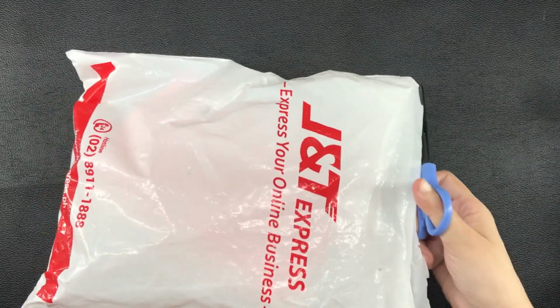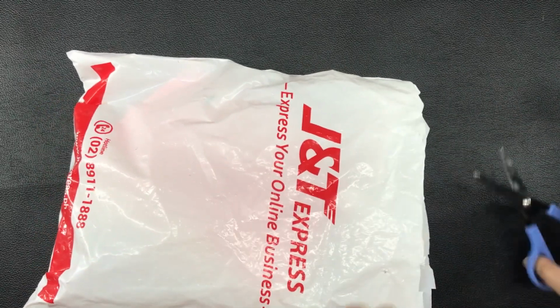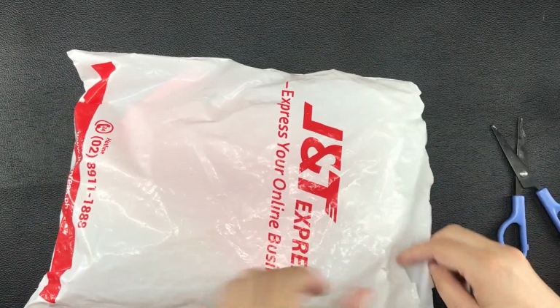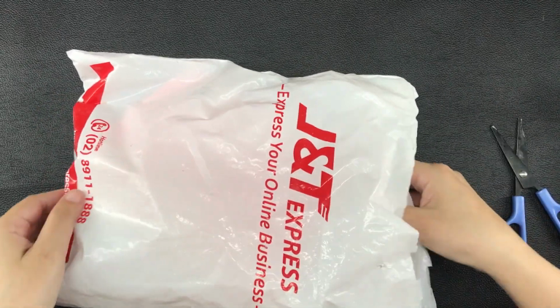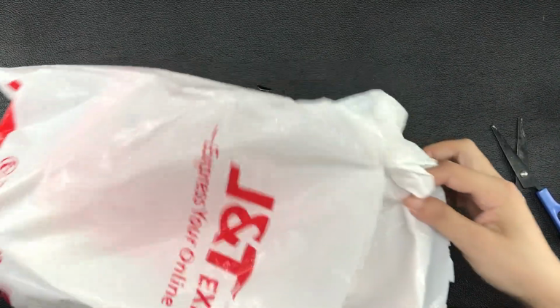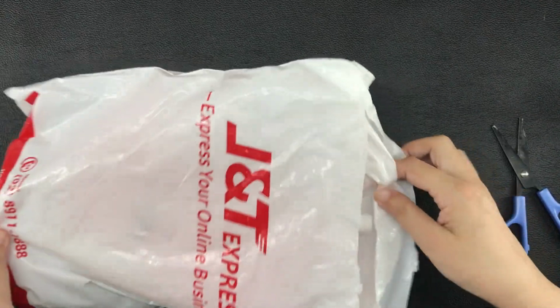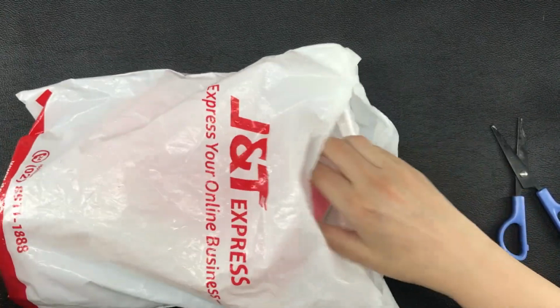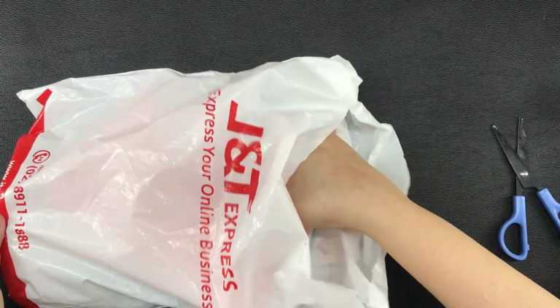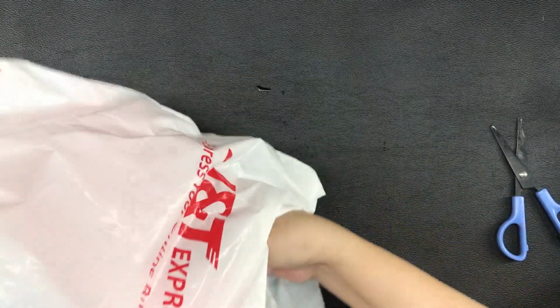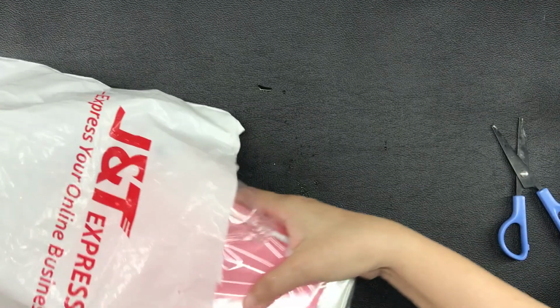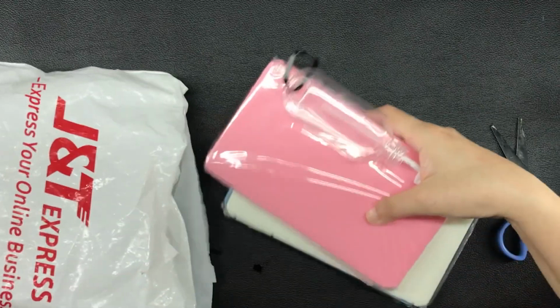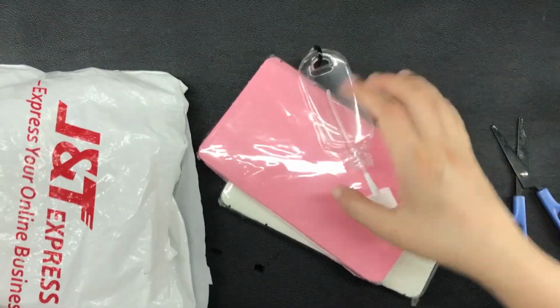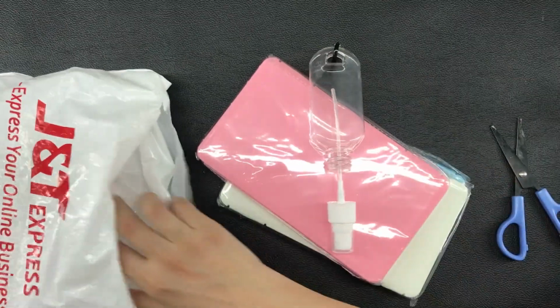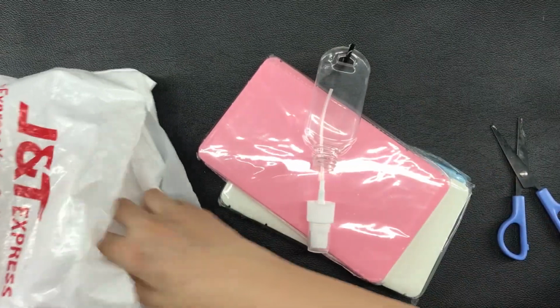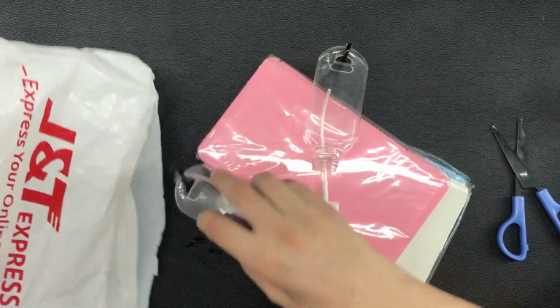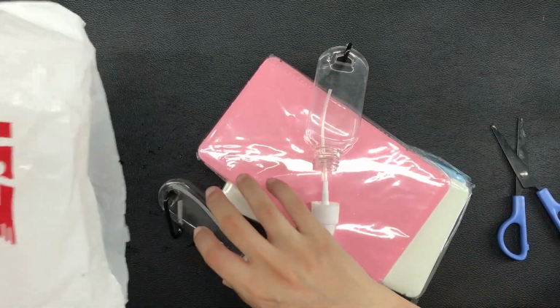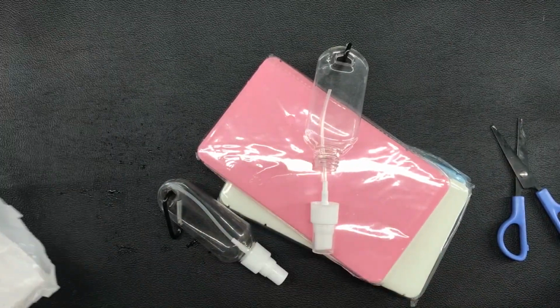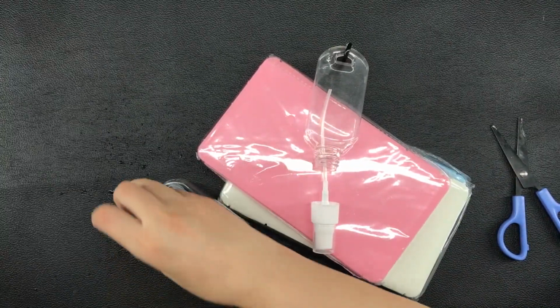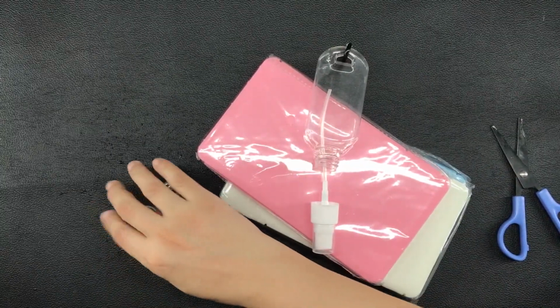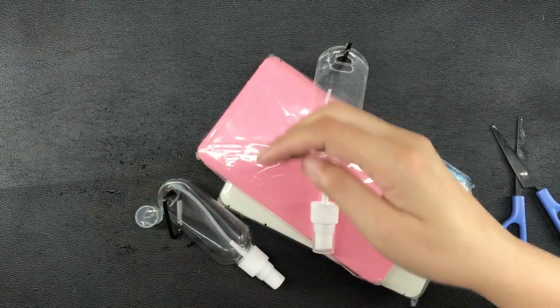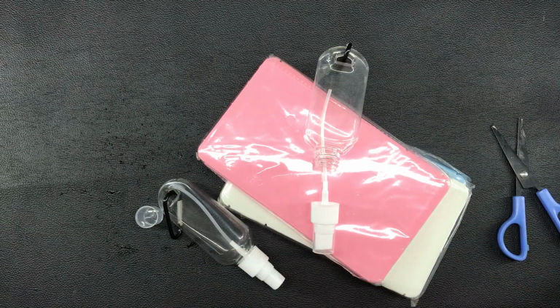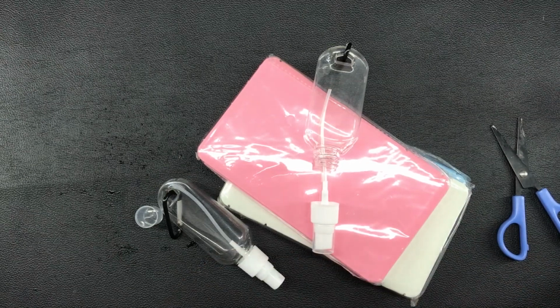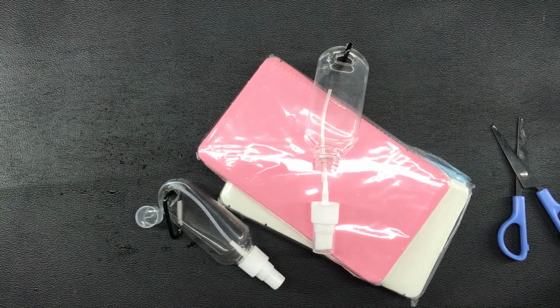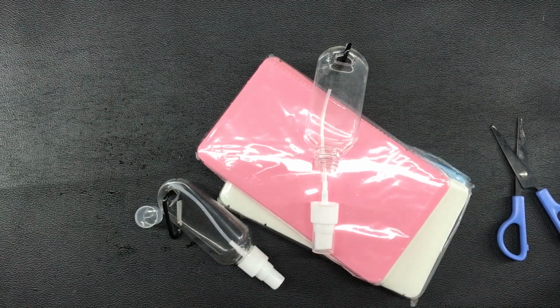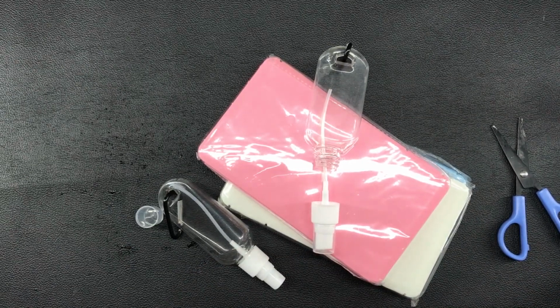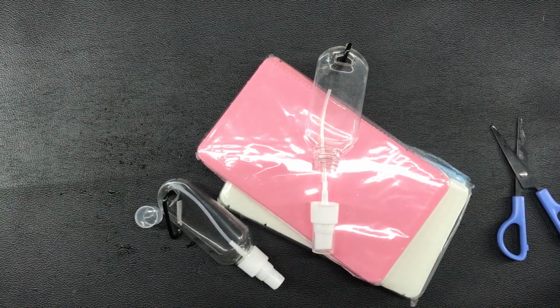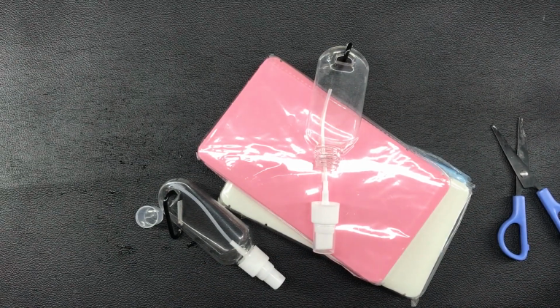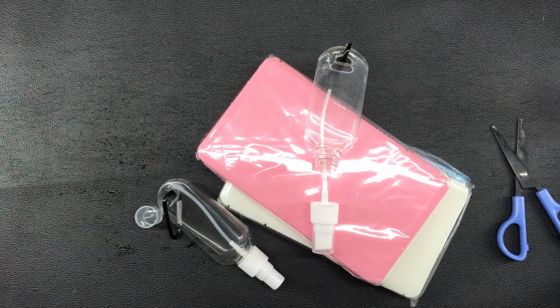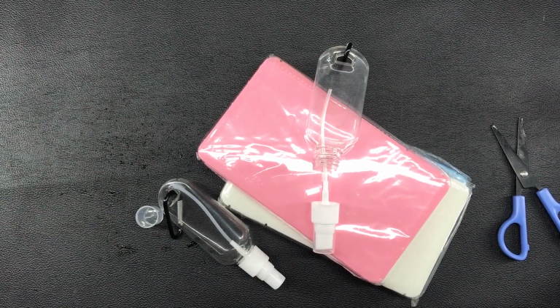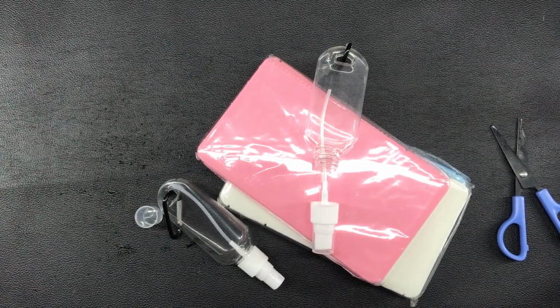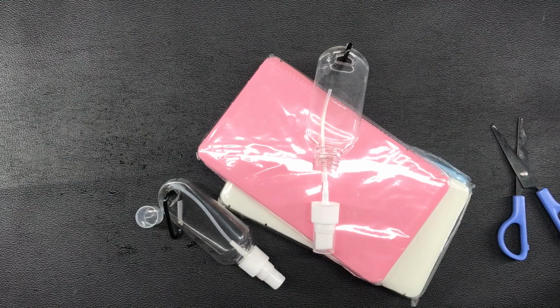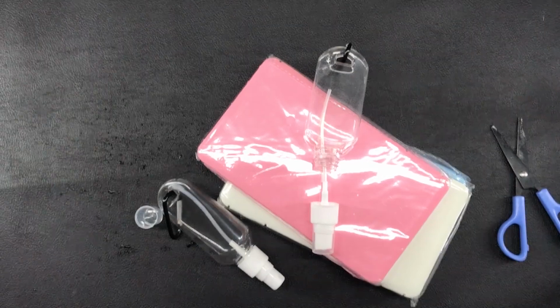Hi everyone, this is Marianne and welcome to my channel. I just wanted to quickly come on here to share with you something that you might need for our new normal during the time of a pandemic caused by COVID-19.